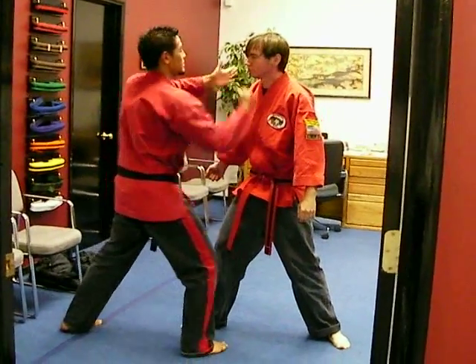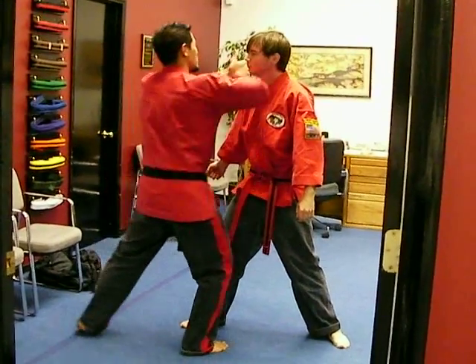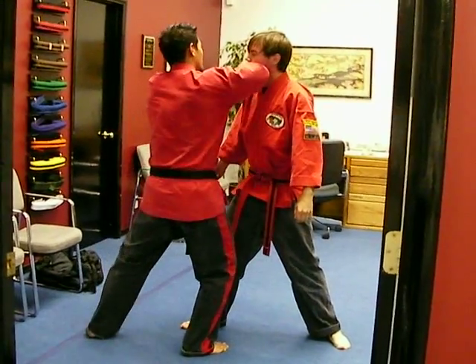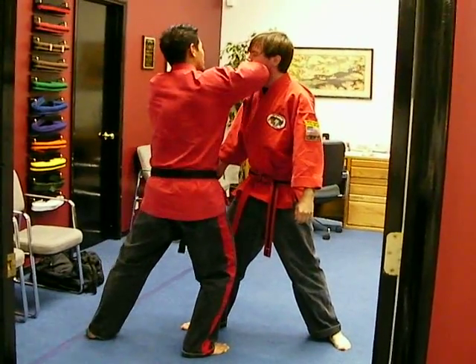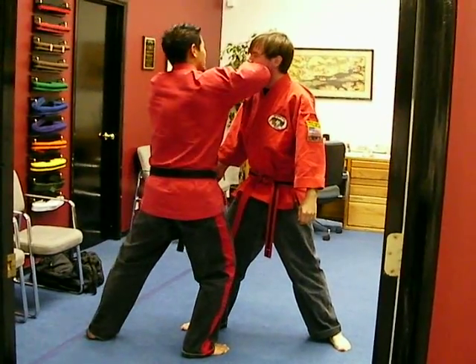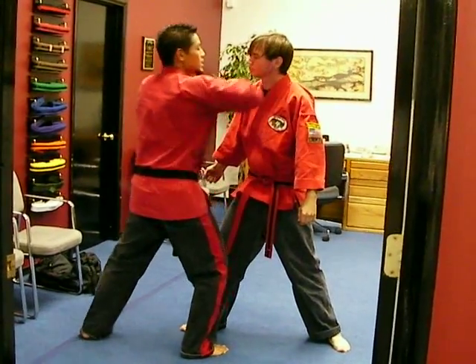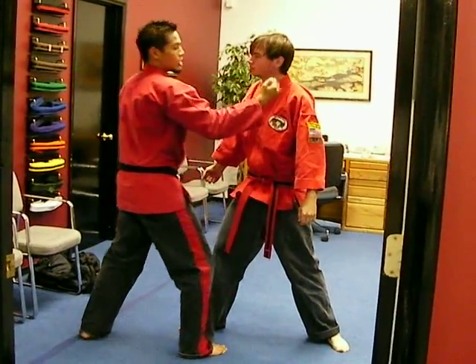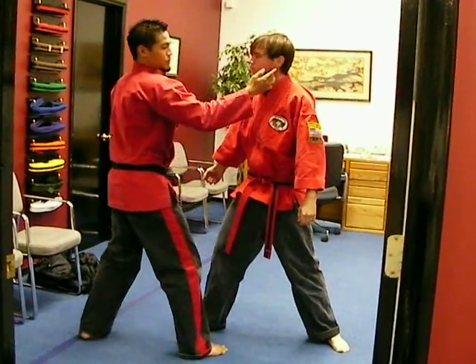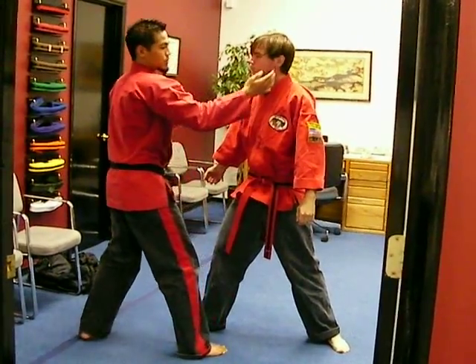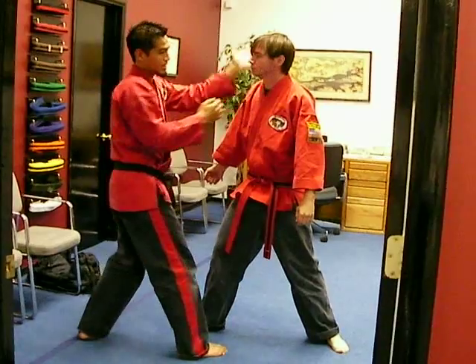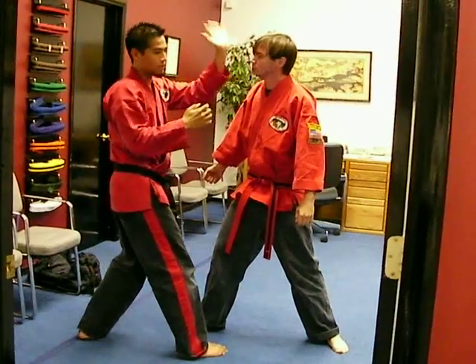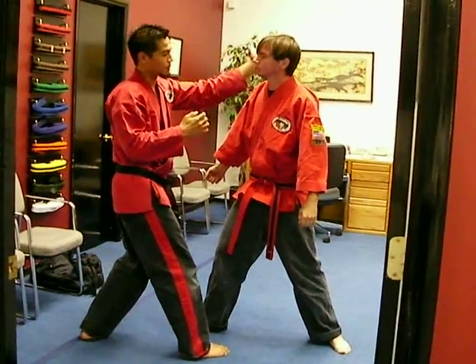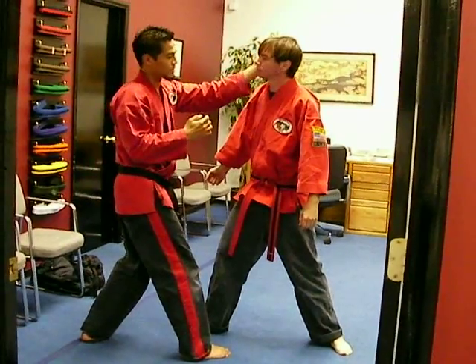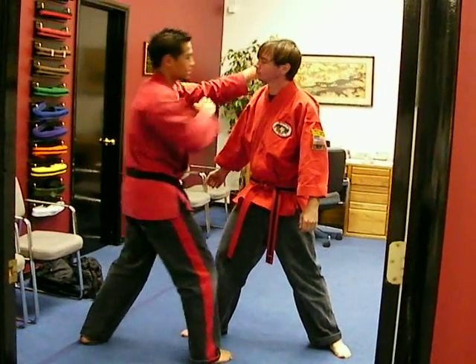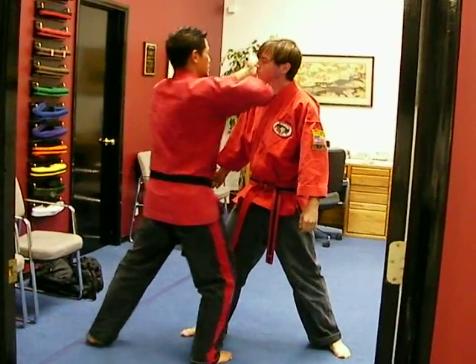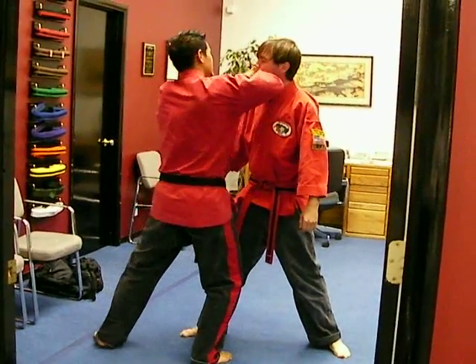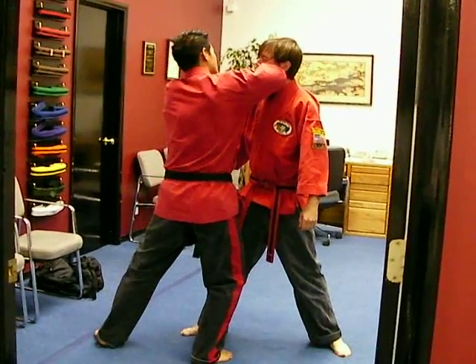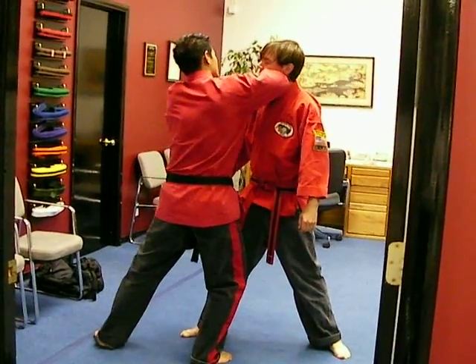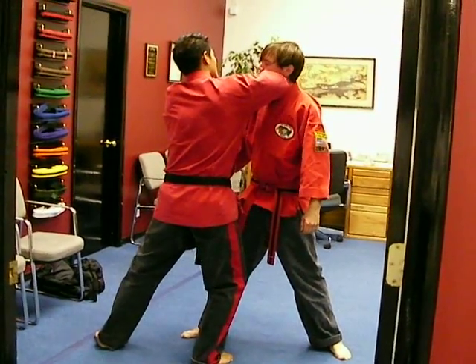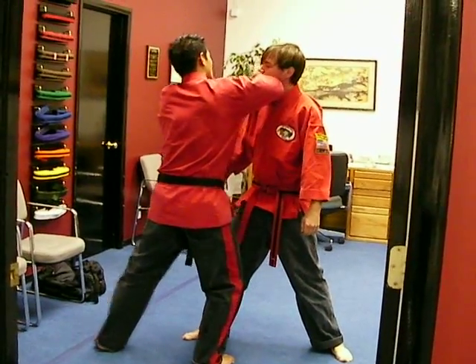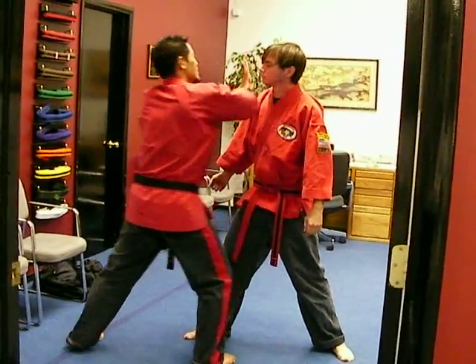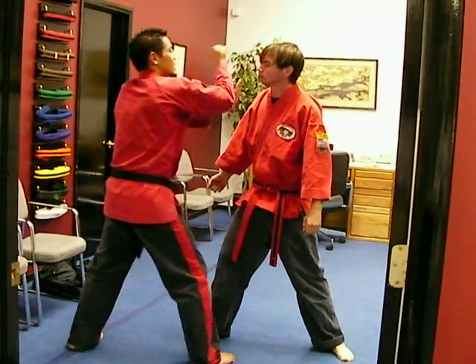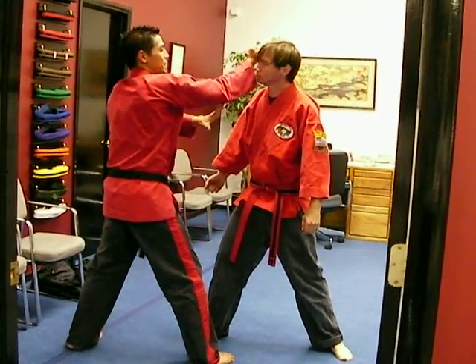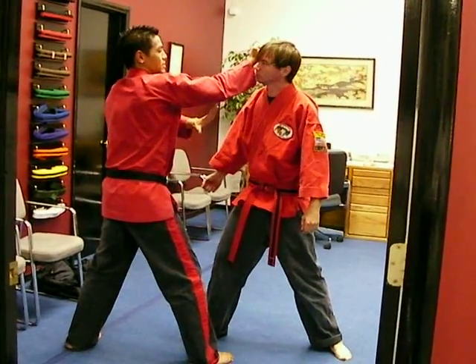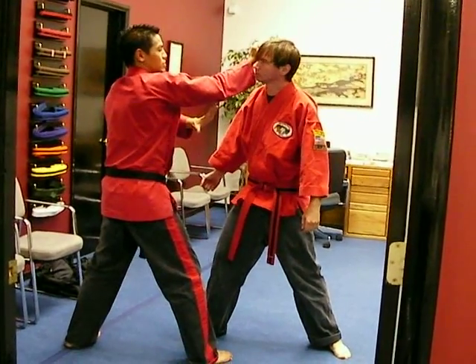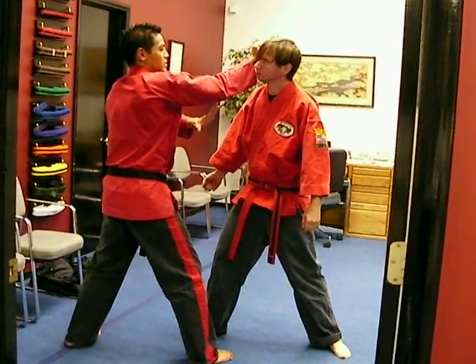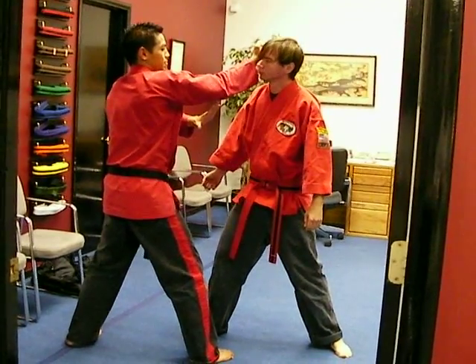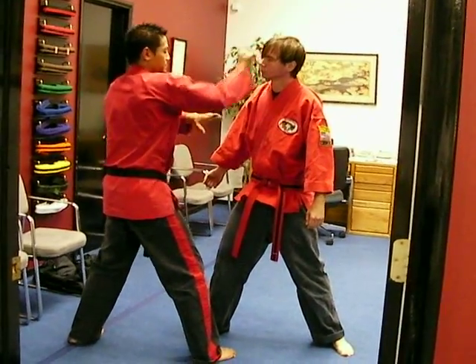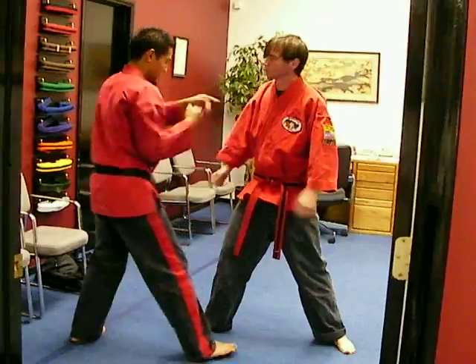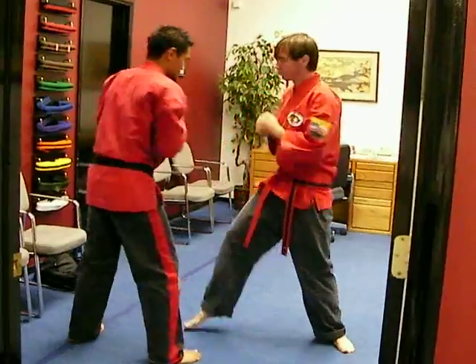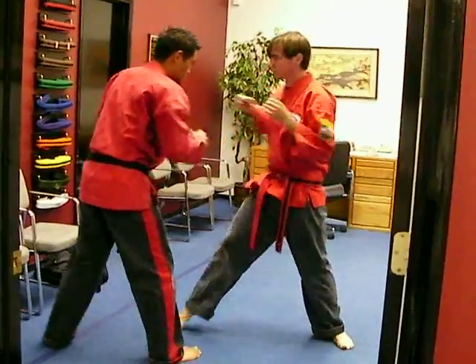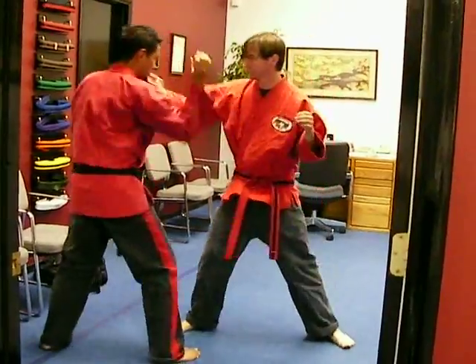So now we go elbow sandwich: elbow goes on one side, chudo palm goes on the other side, sandwich in the jaw, and the back knuckle straight to the tailbone. Next, close the nose — watch it.